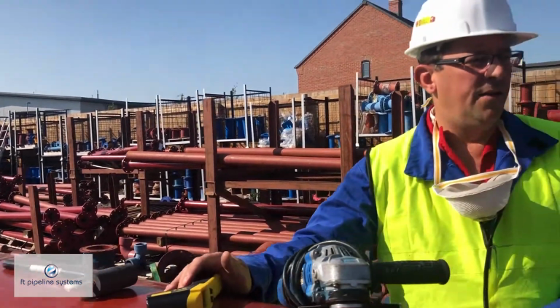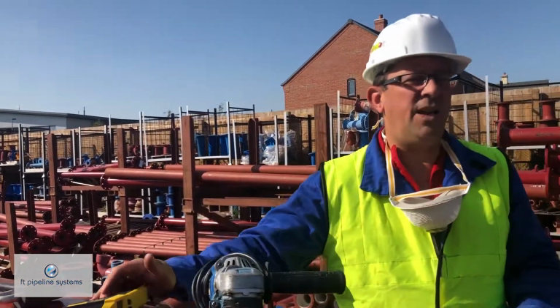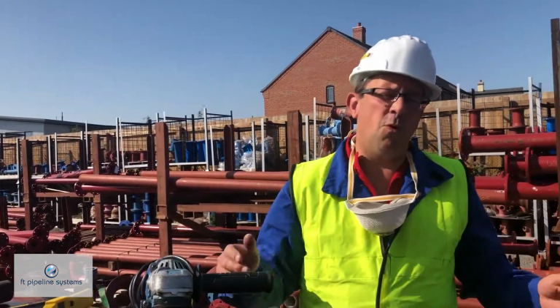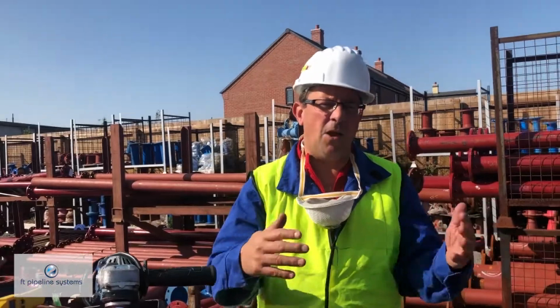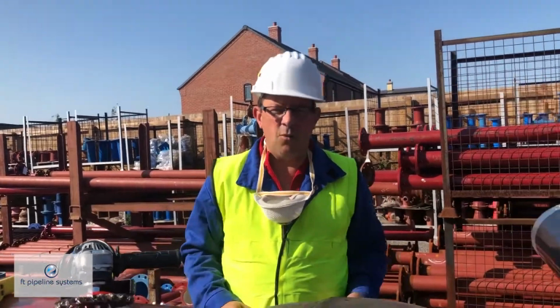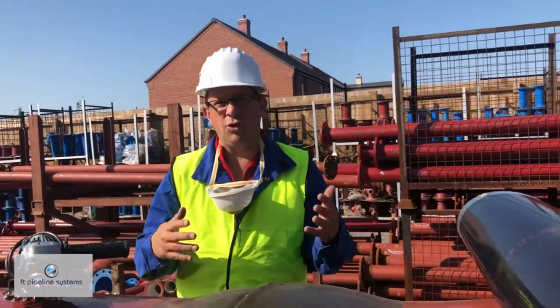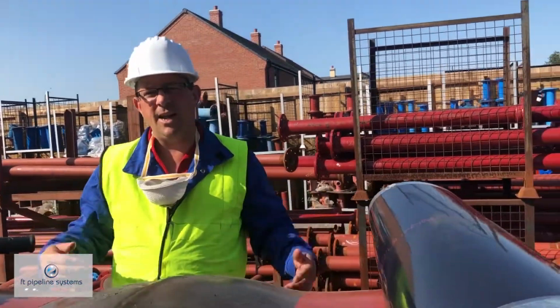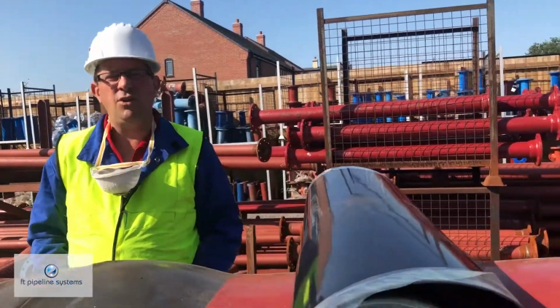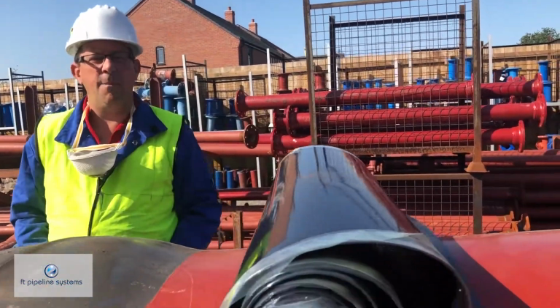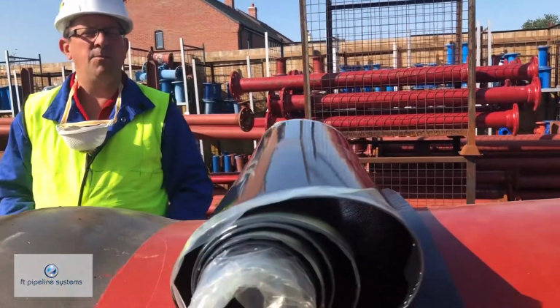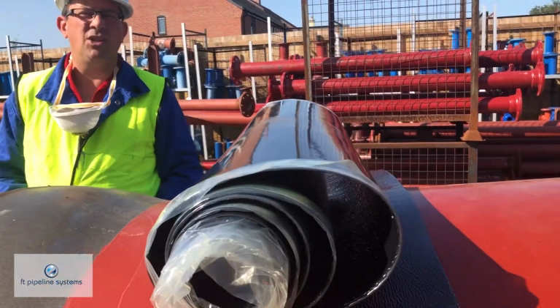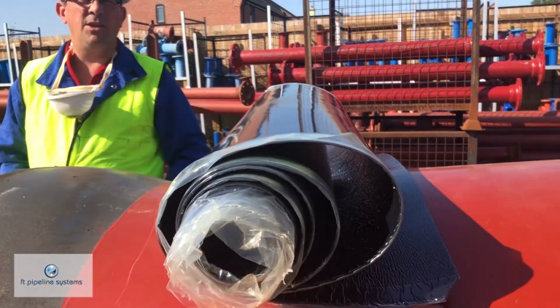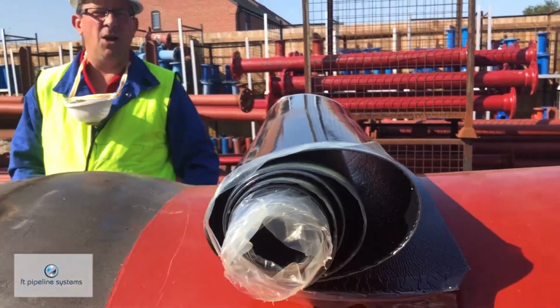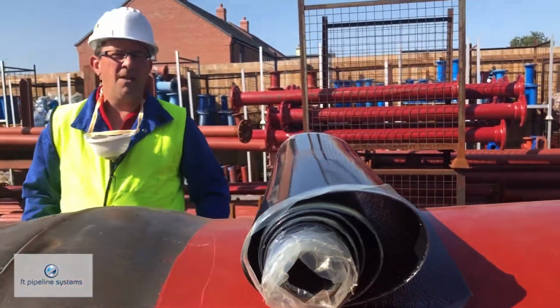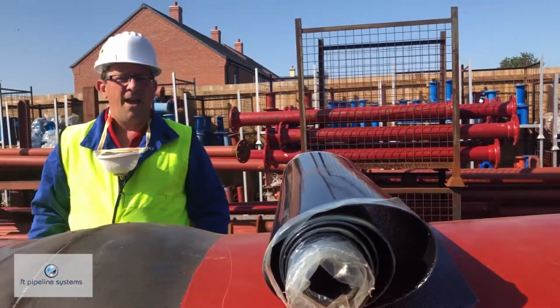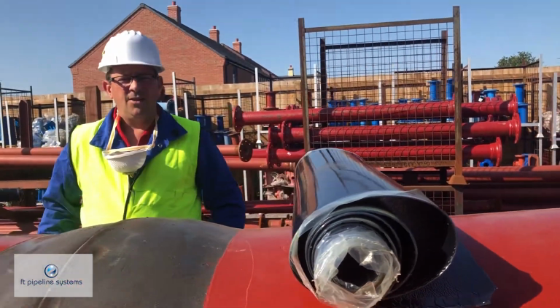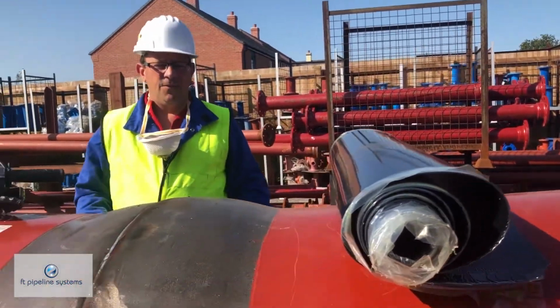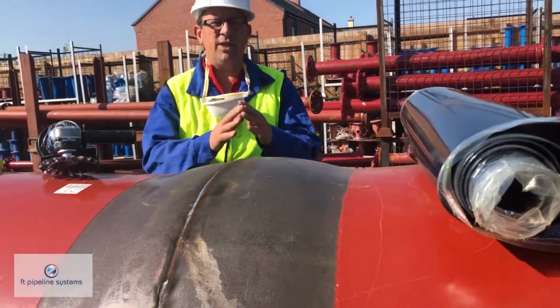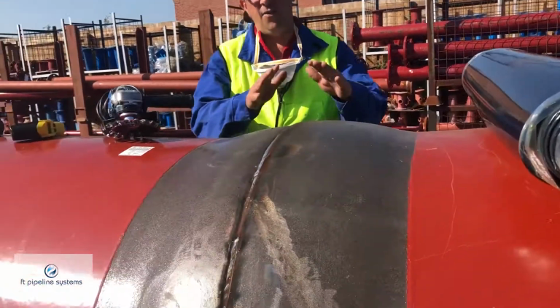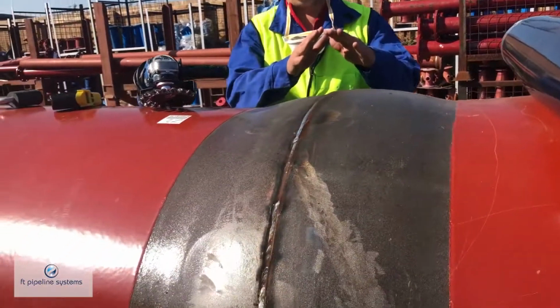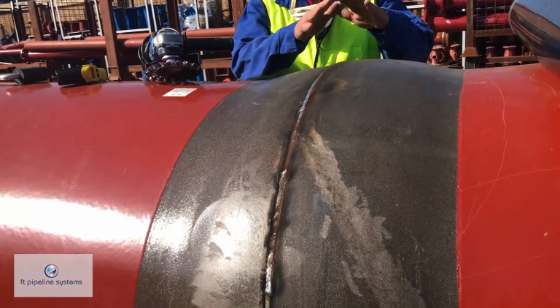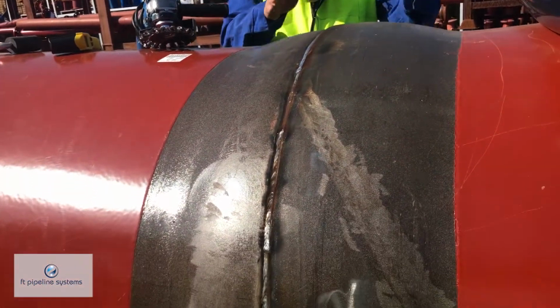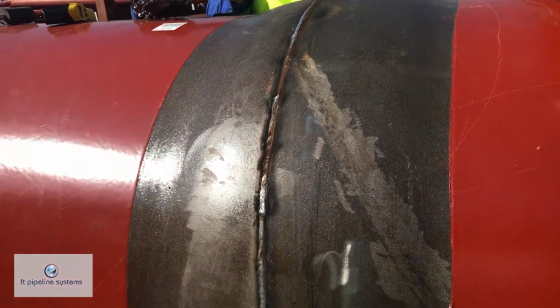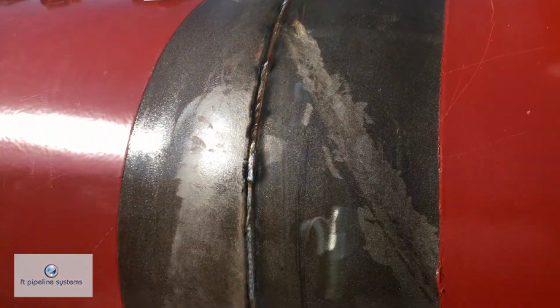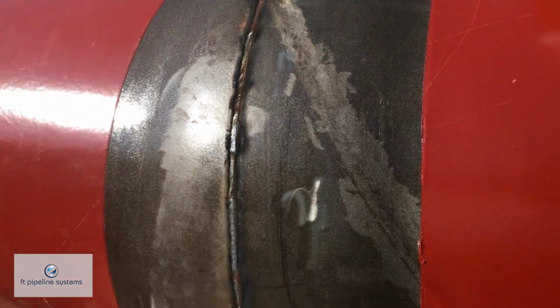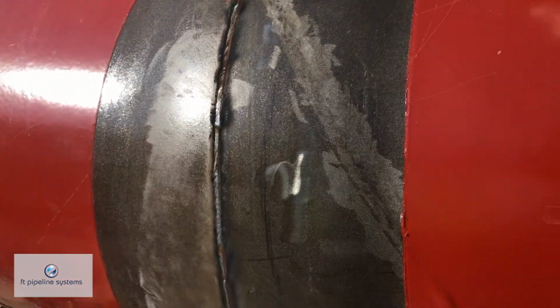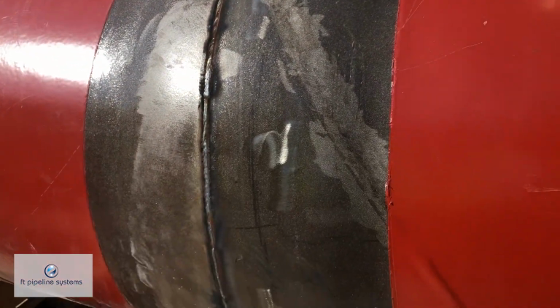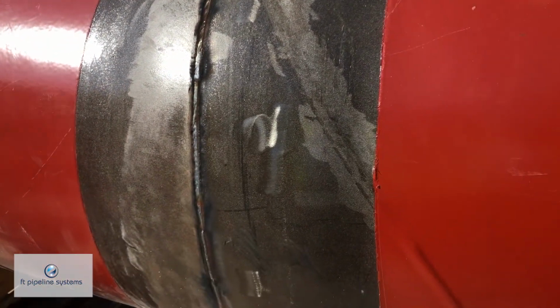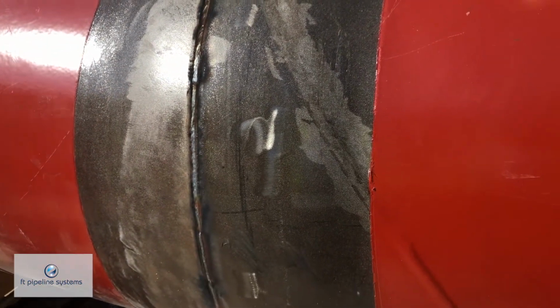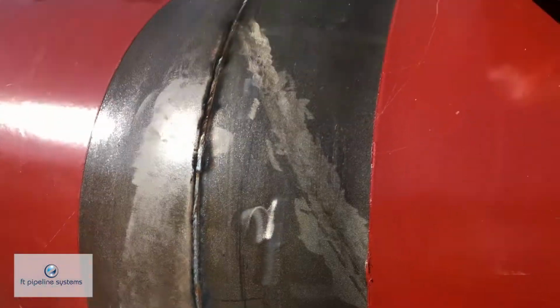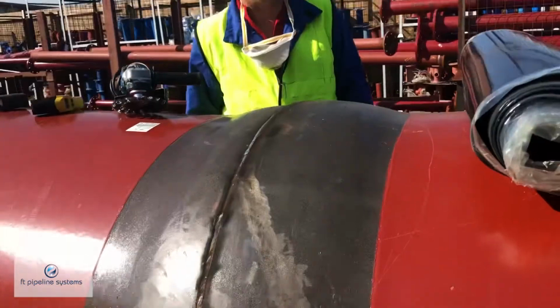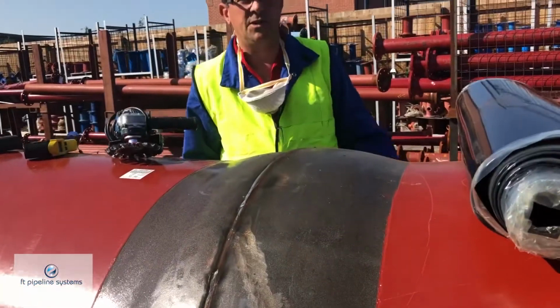The sleeve will then be applied. We will shrink it down using a minimum two-inch diameter burner and you'll see how the field joint conforms to the profile of the fitting here in front of us.